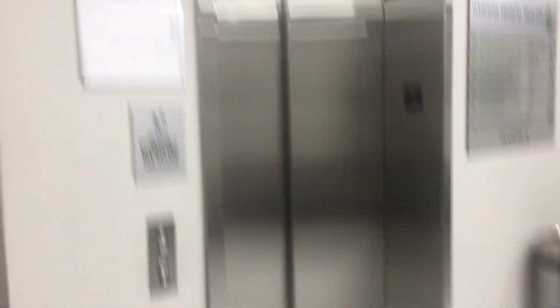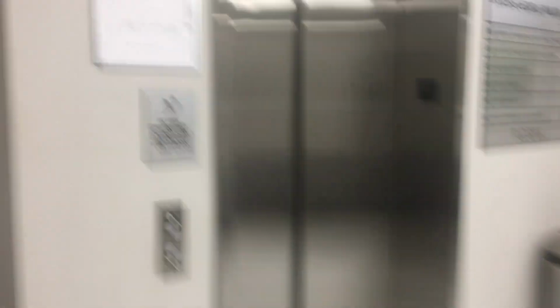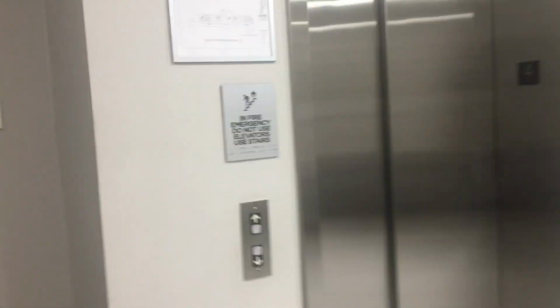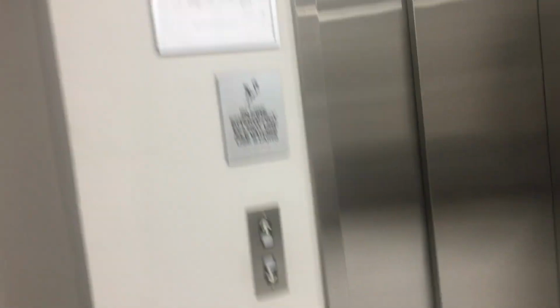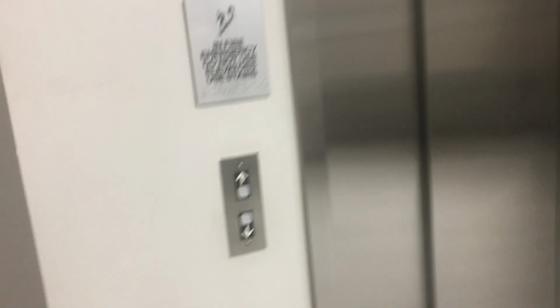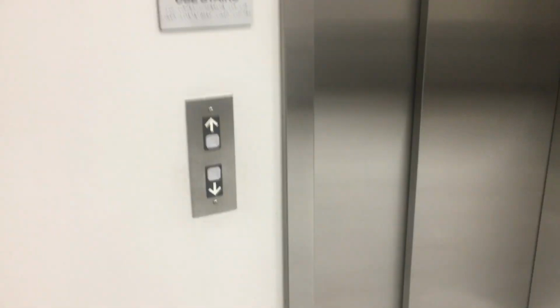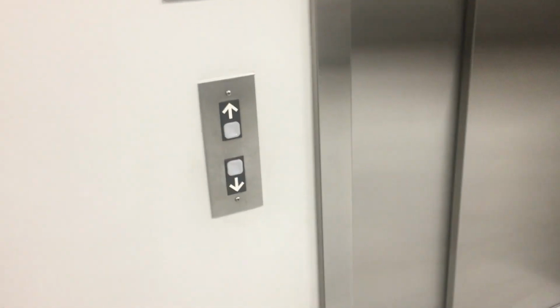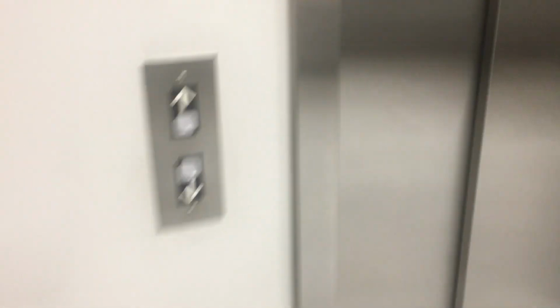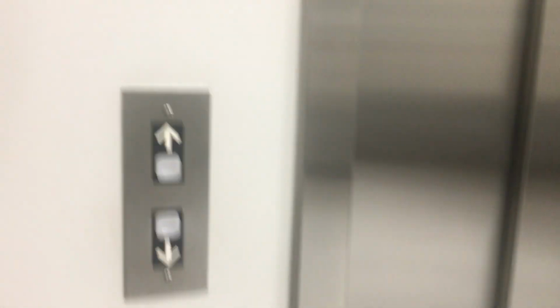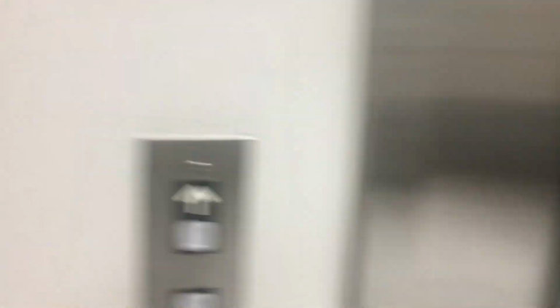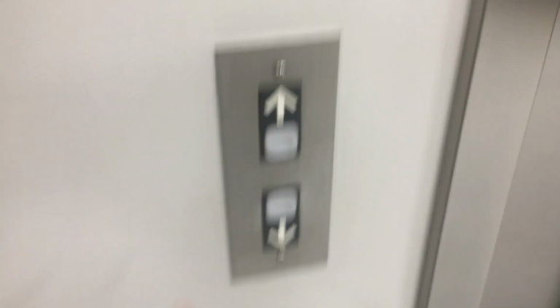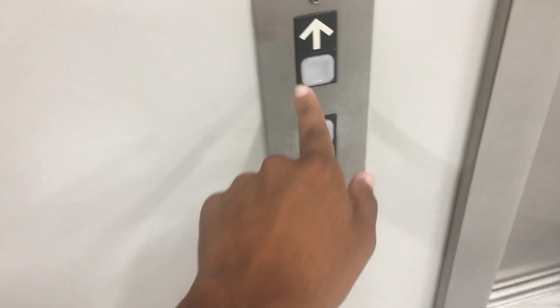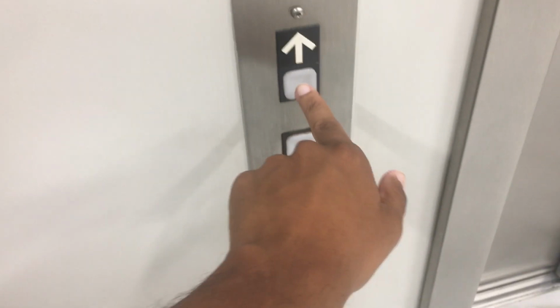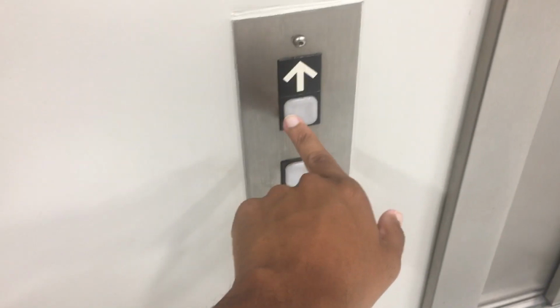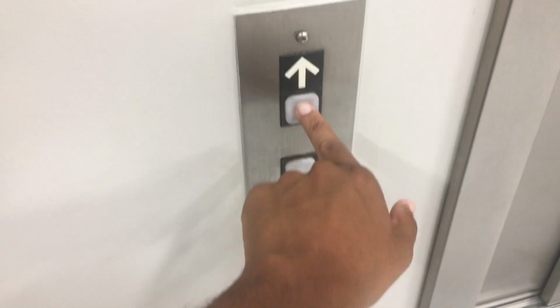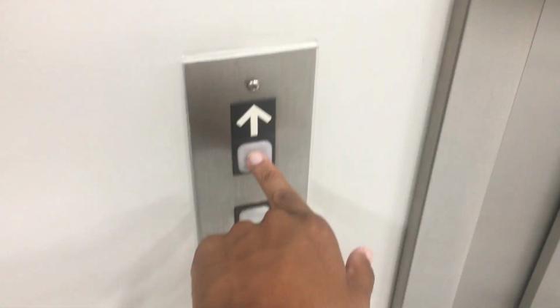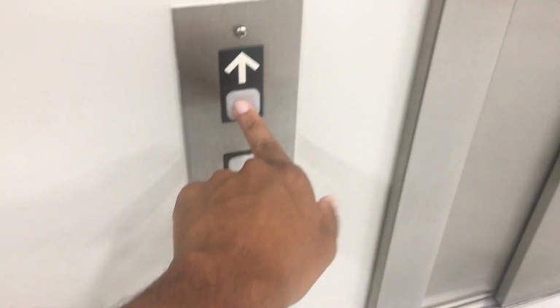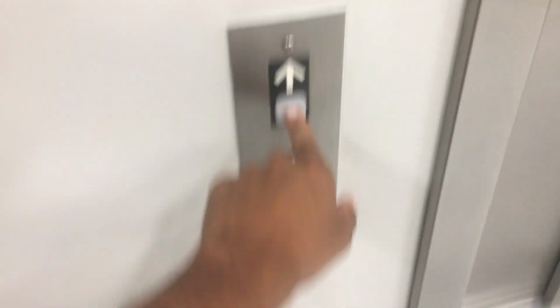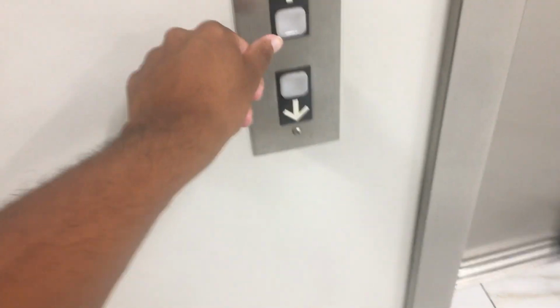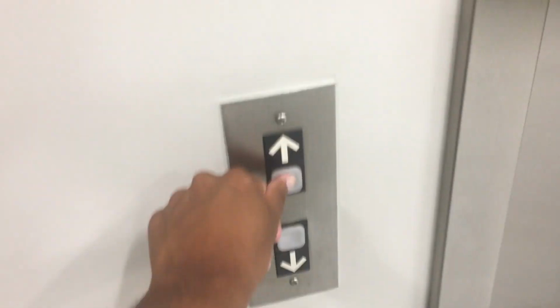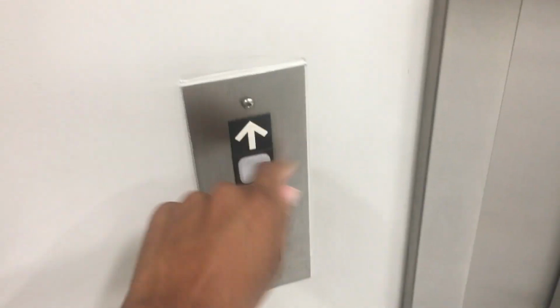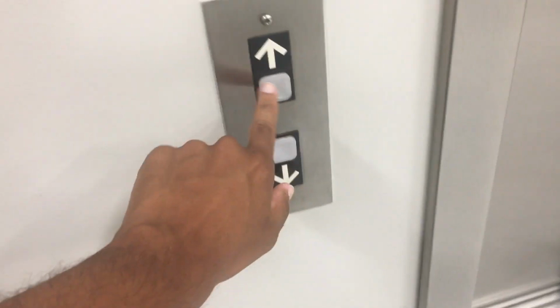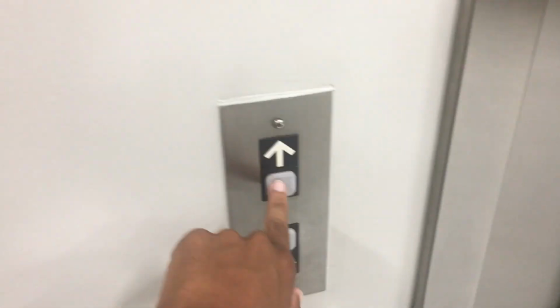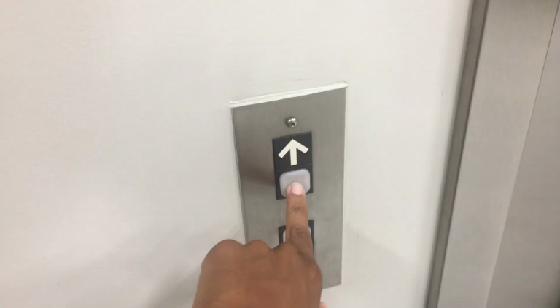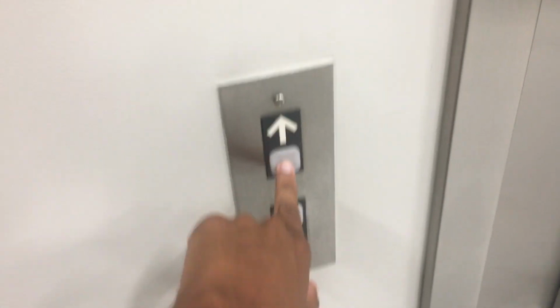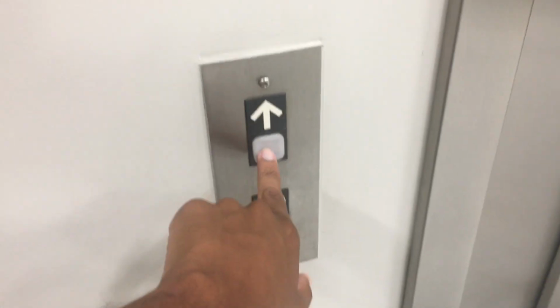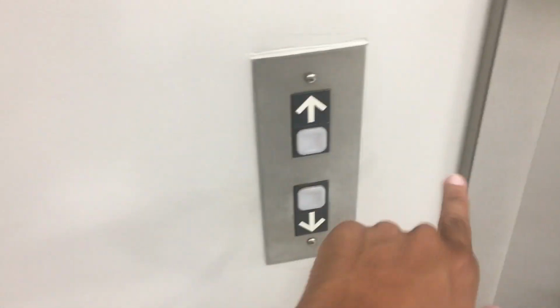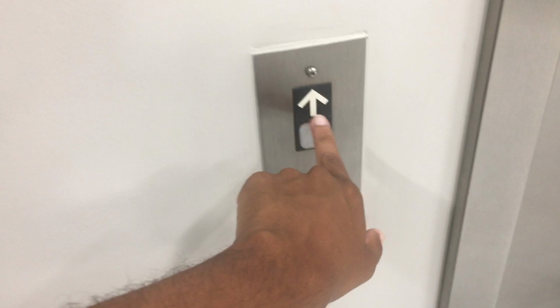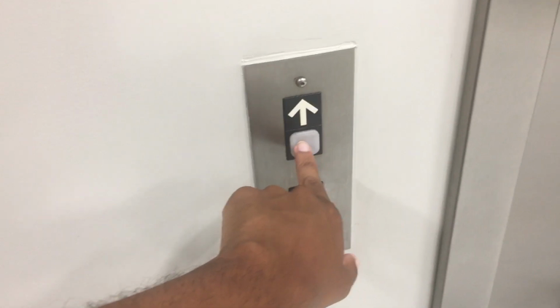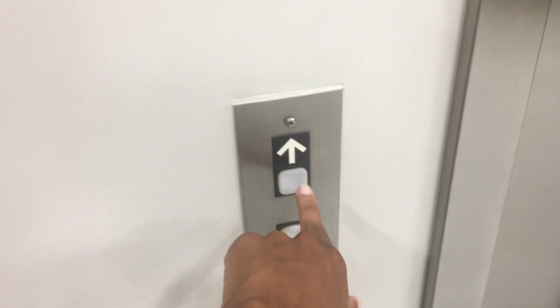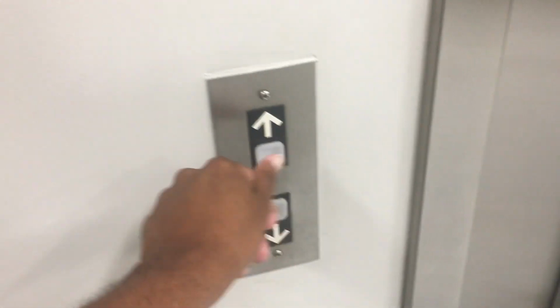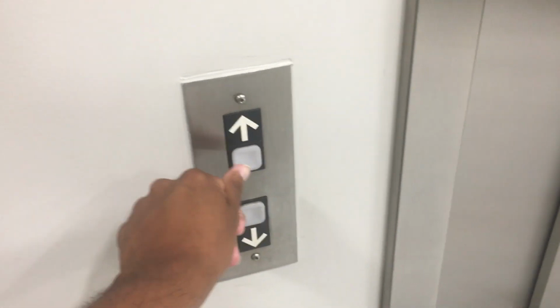Here we come to the elevators at Florida Cancer Specialists in Palm Beach Gardens, Florida. These are TKE. These used to be Dober, Miami, replaced by TKE and labeled with Impulse.